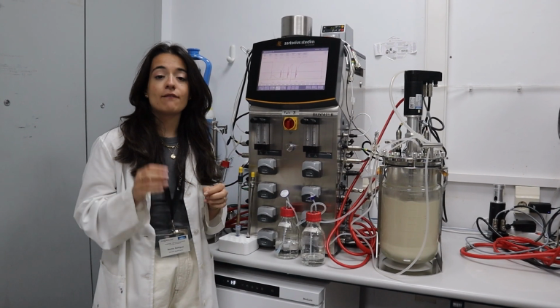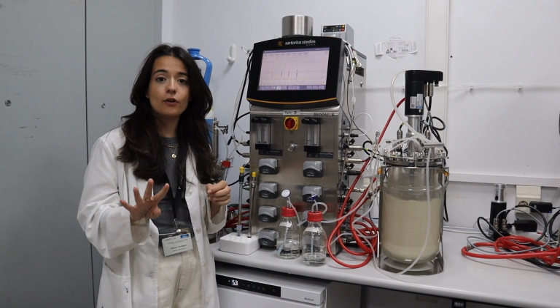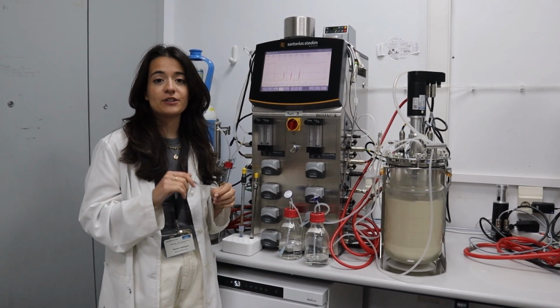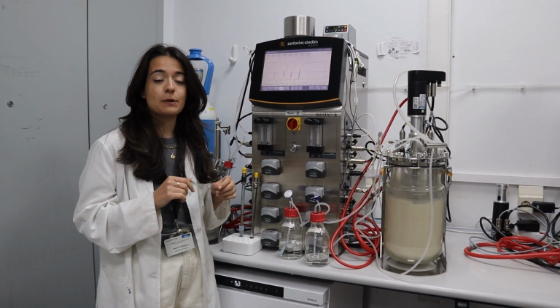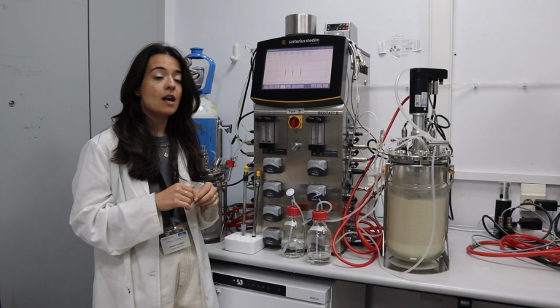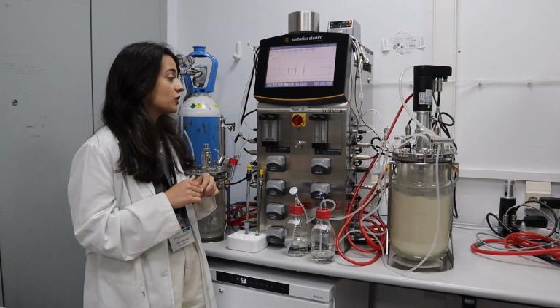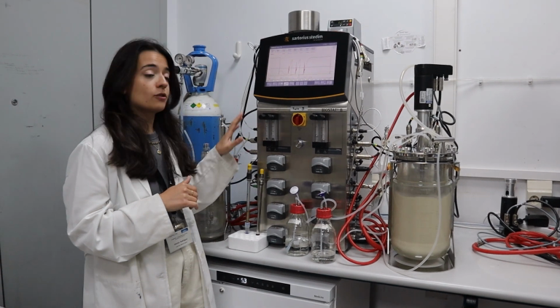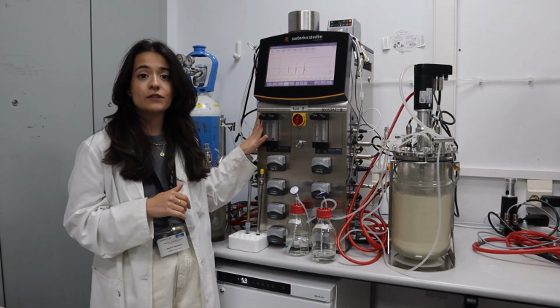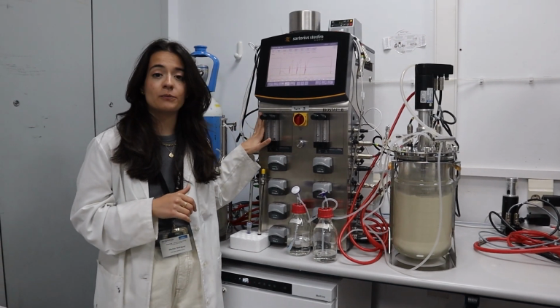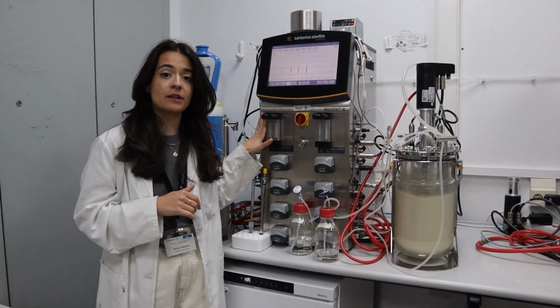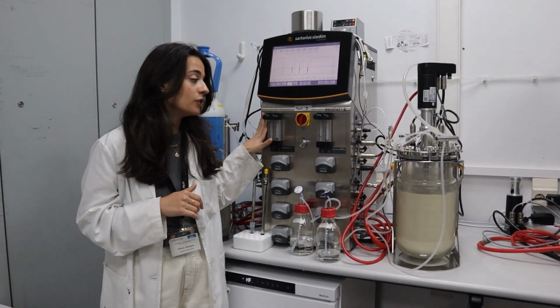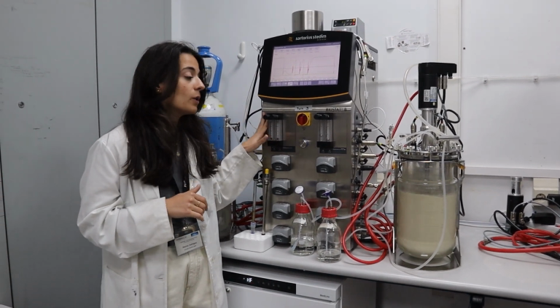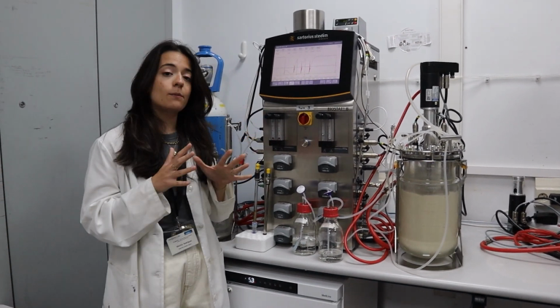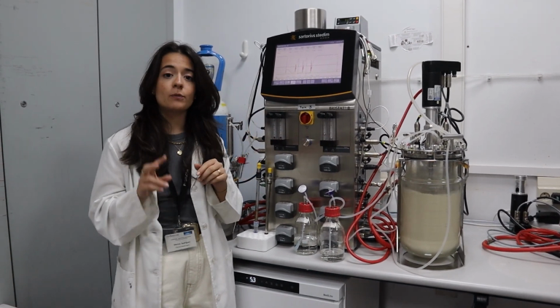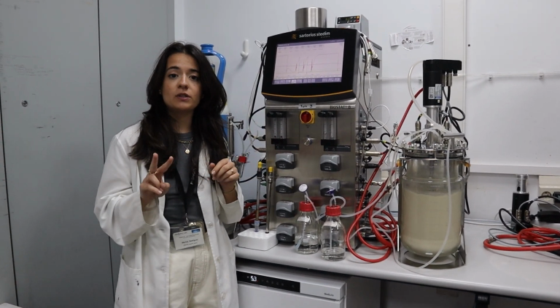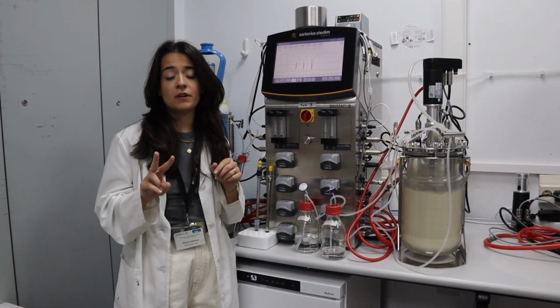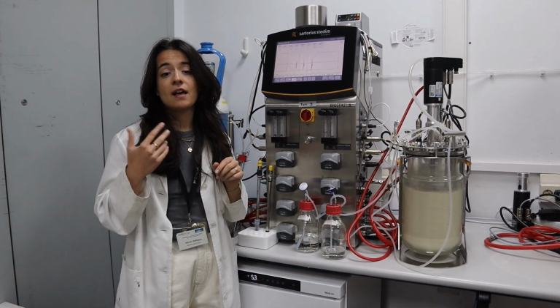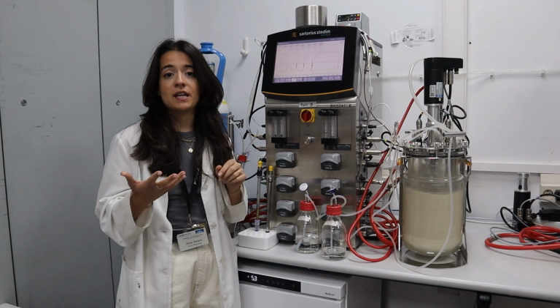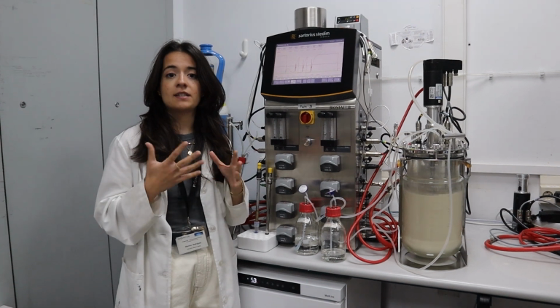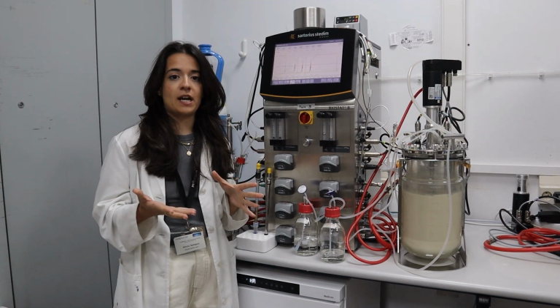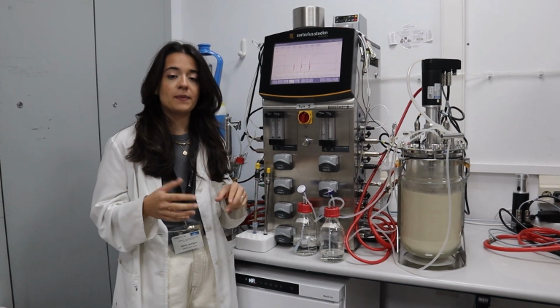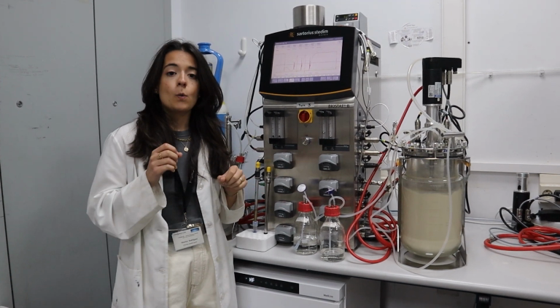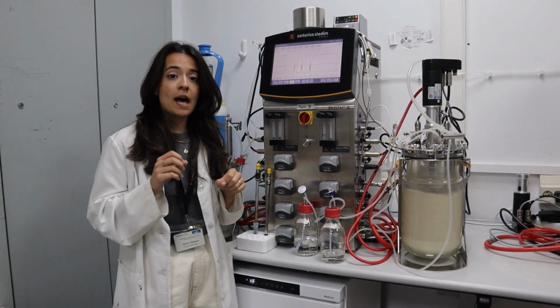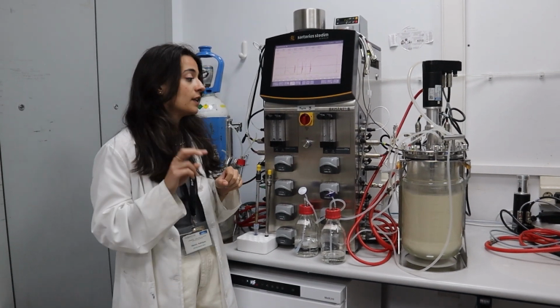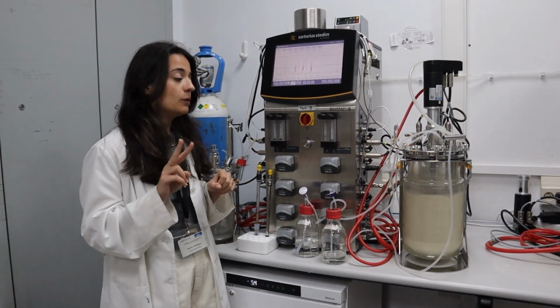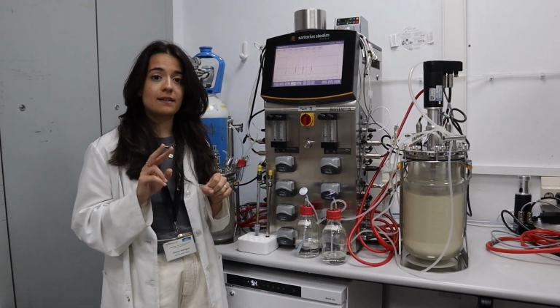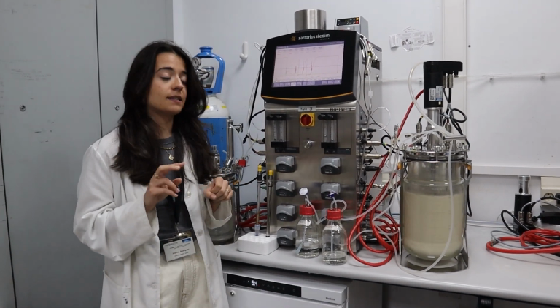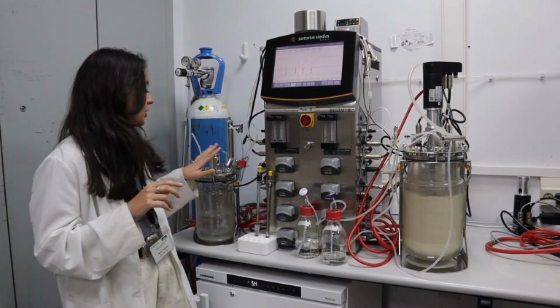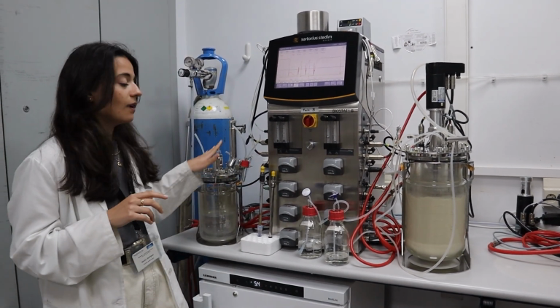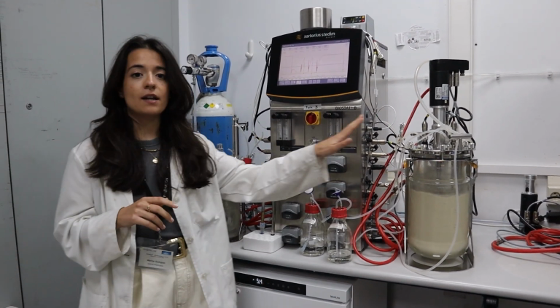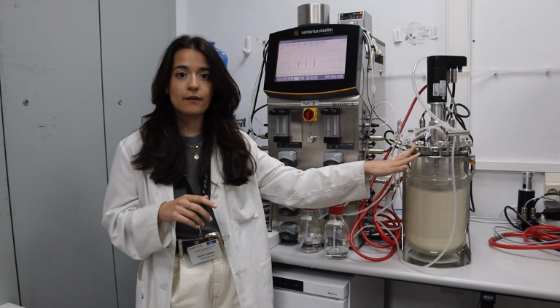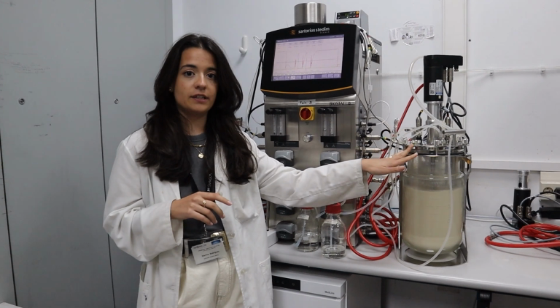Here at the Institute, we have four Biostat bench-top controllers from Sartorius, where we can perform two different fermentations simultaneously. We have two vessel sizes: two and five liters.